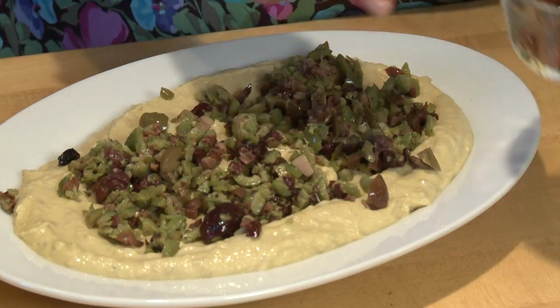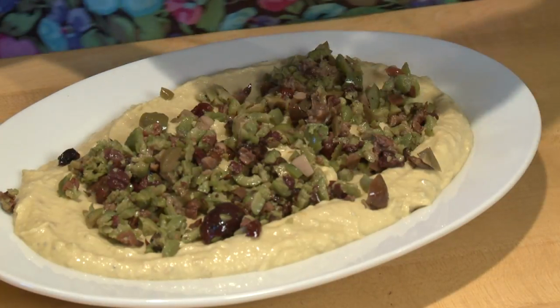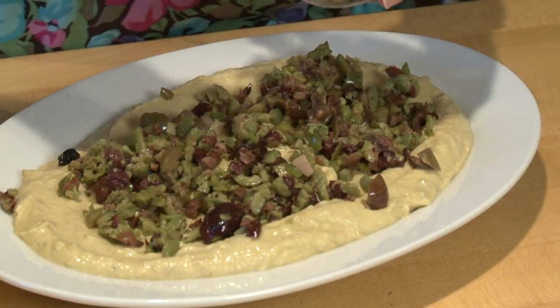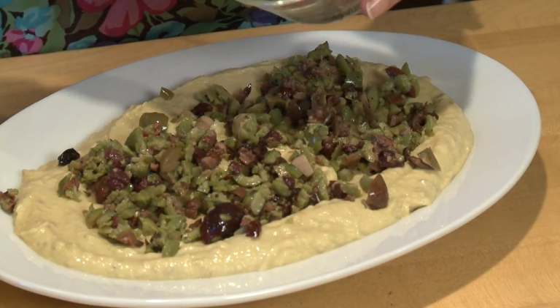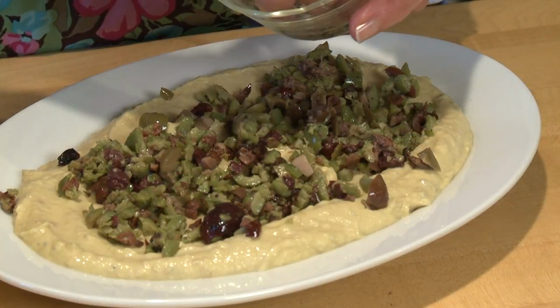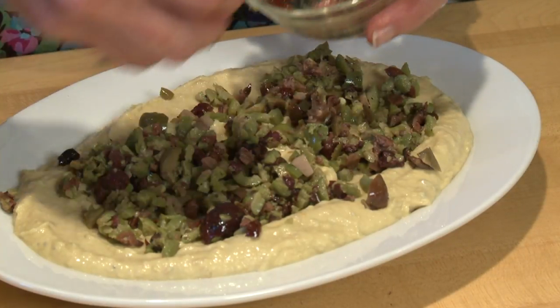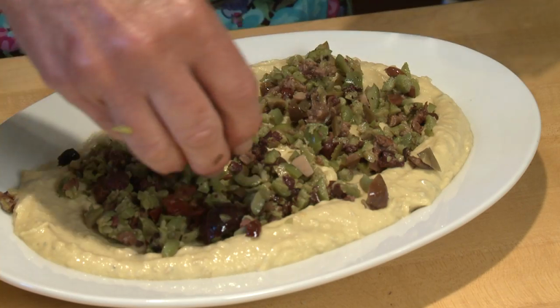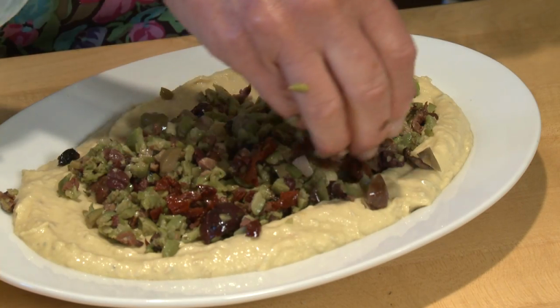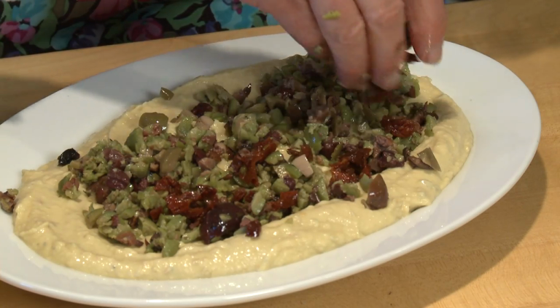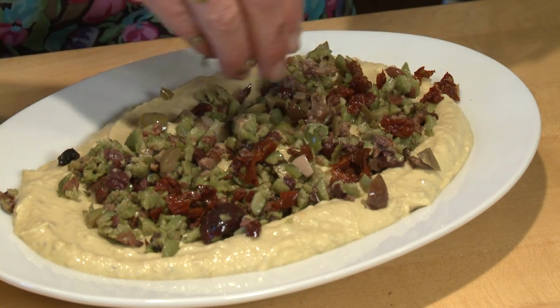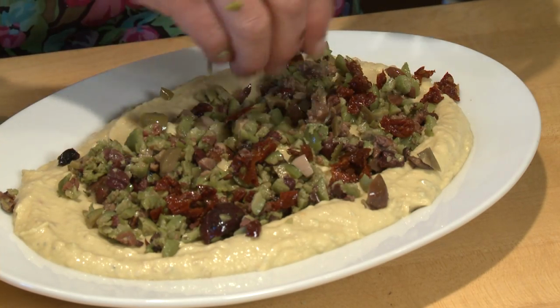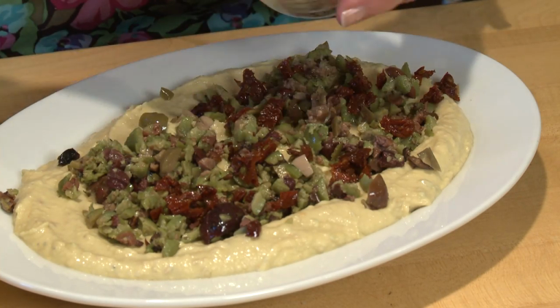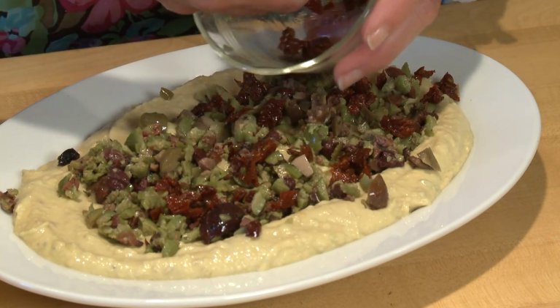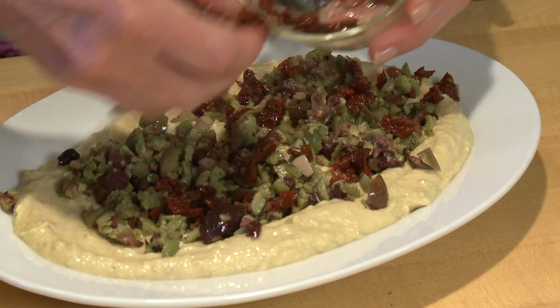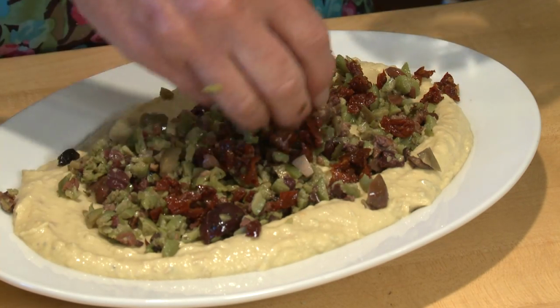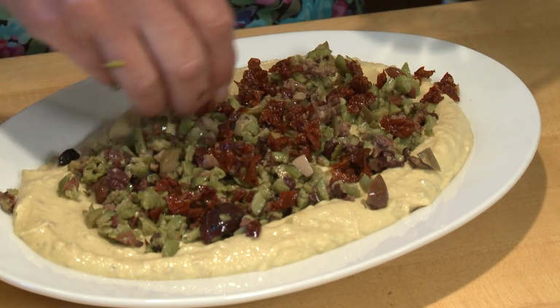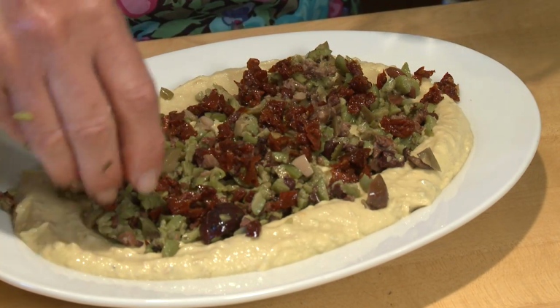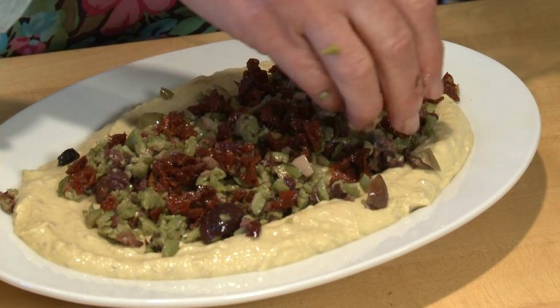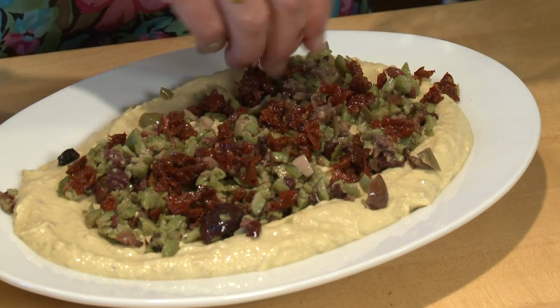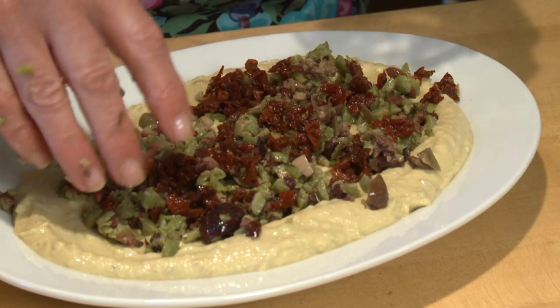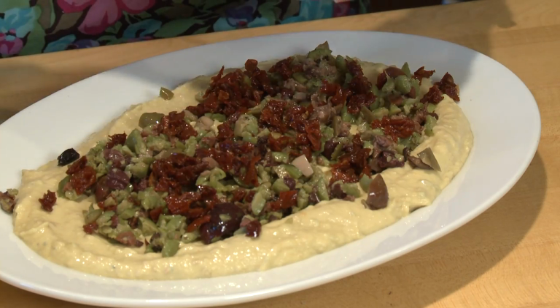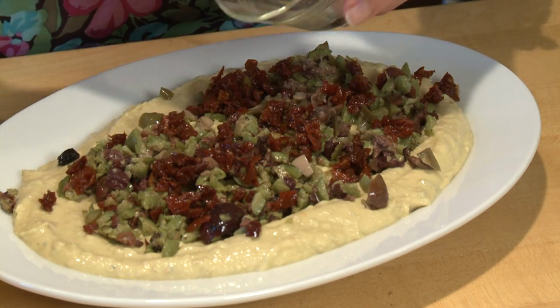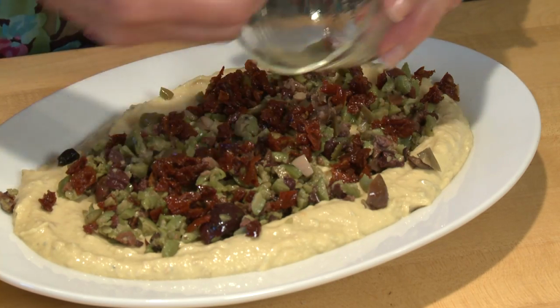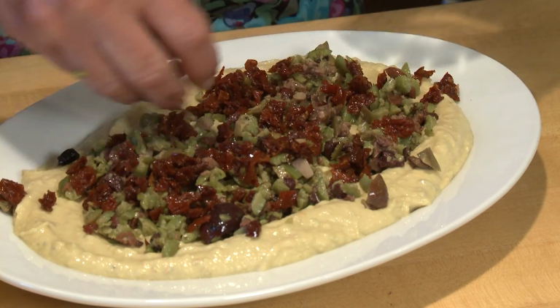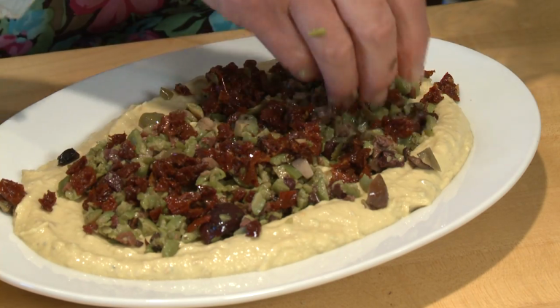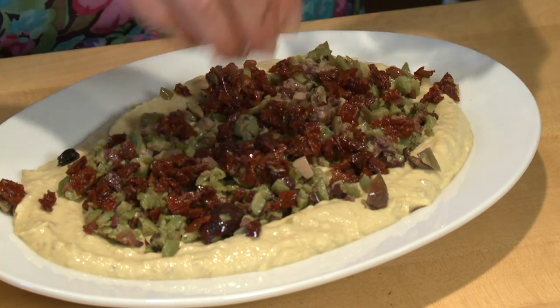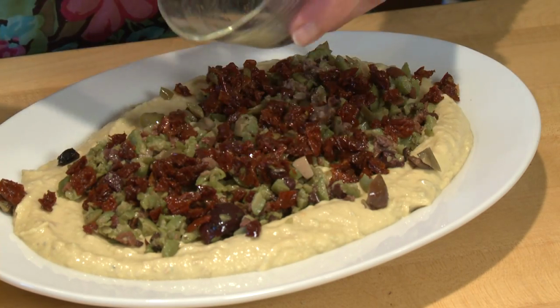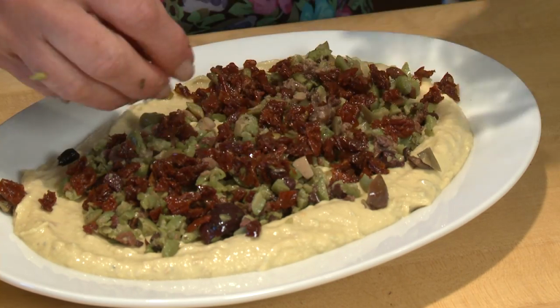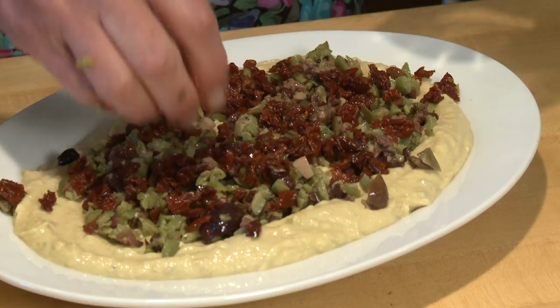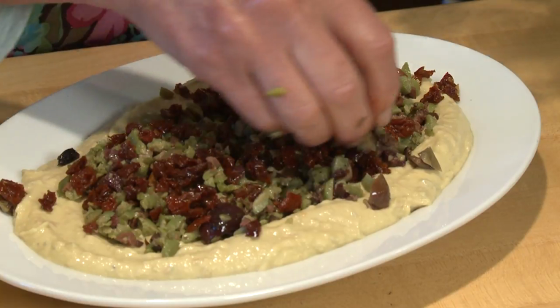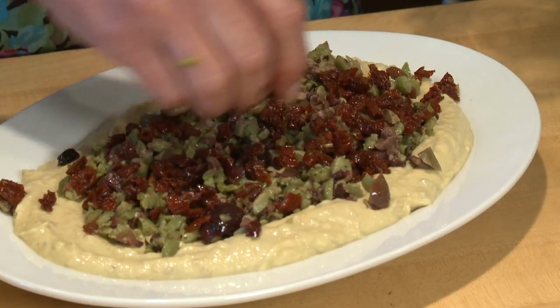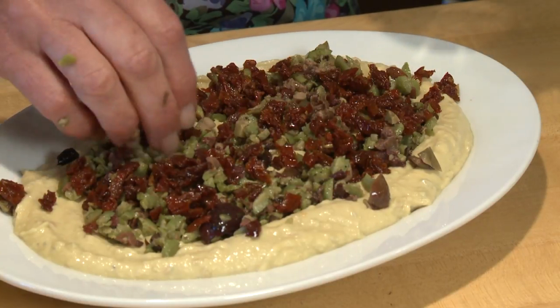And then over that go the sun-dried tomatoes. Remember, these sun-dried tomatoes were packed in oil, so they're soft and moist and they also have a little bit of seasoning on them. Just sprinkle that on top. And already it looks kind of pretty, doesn't it?